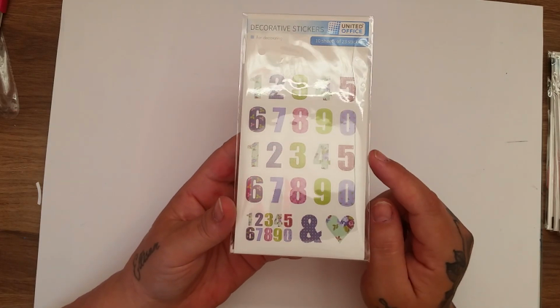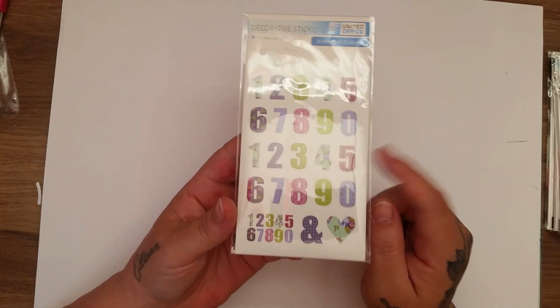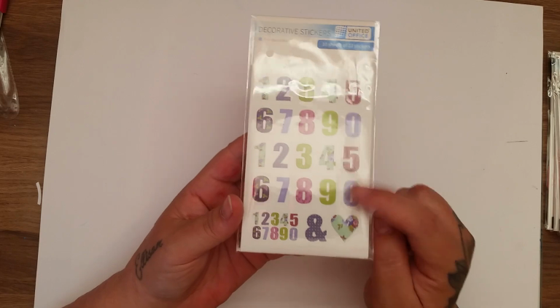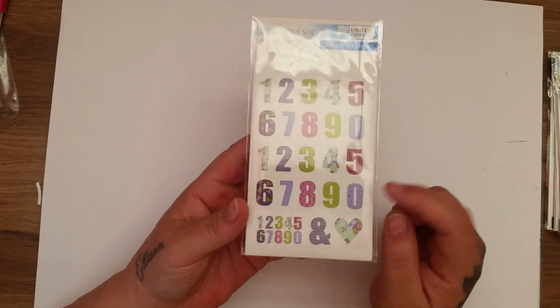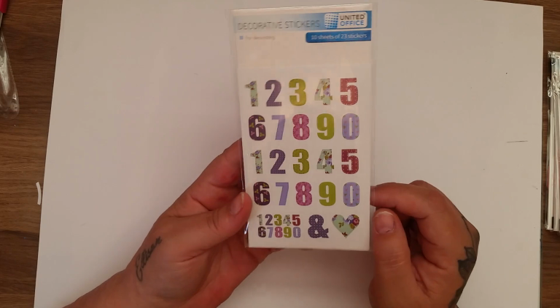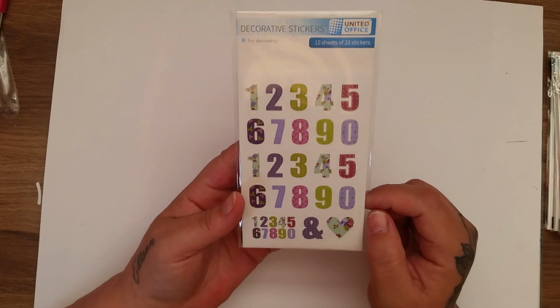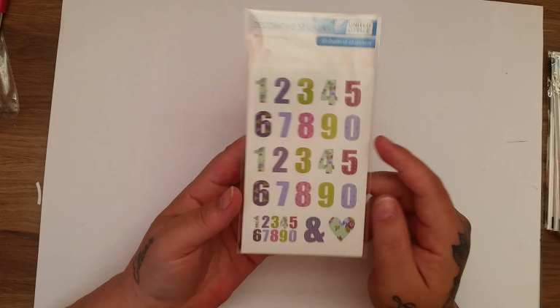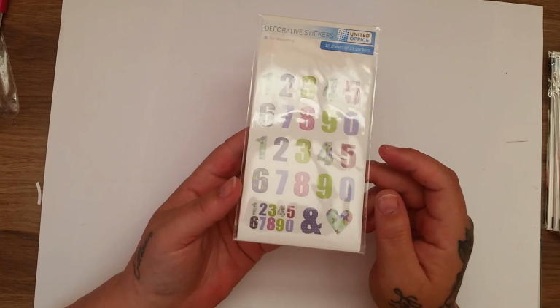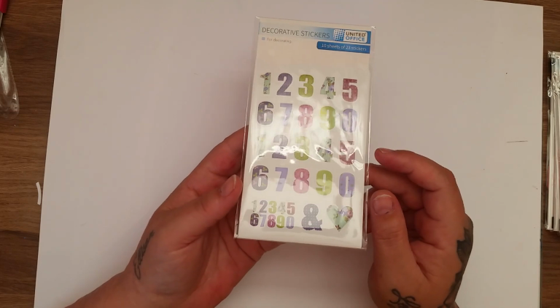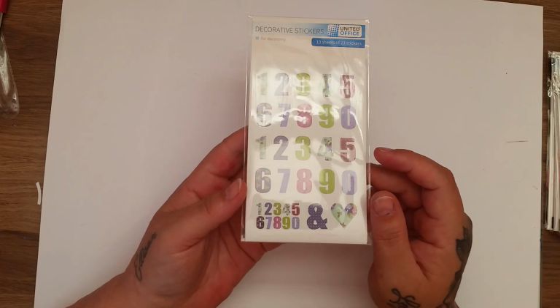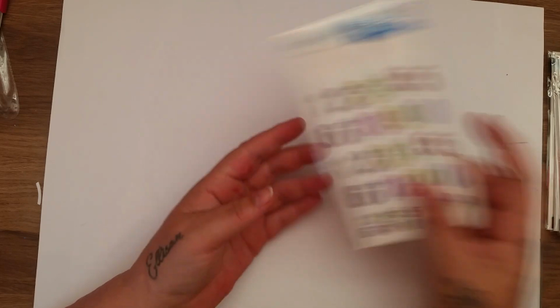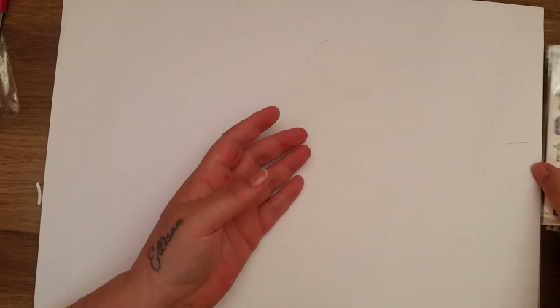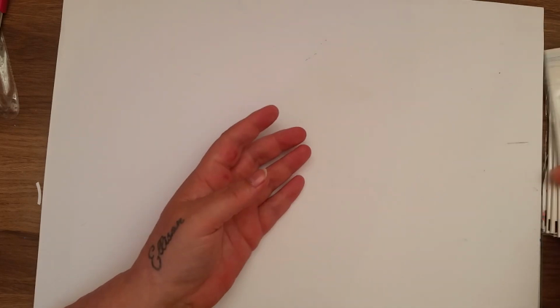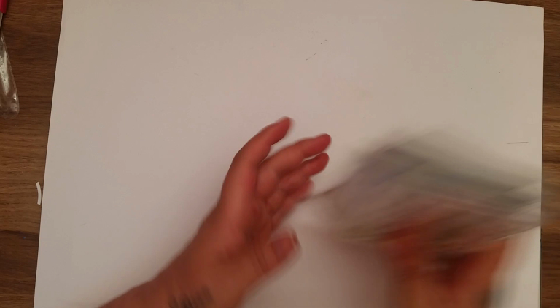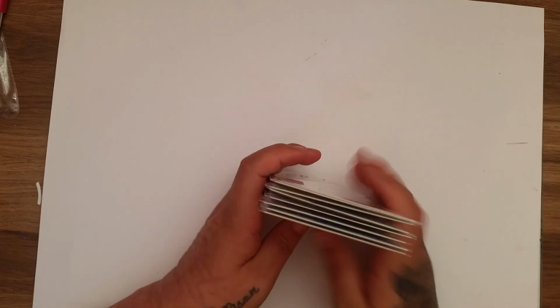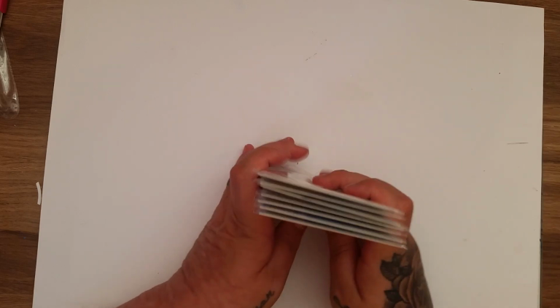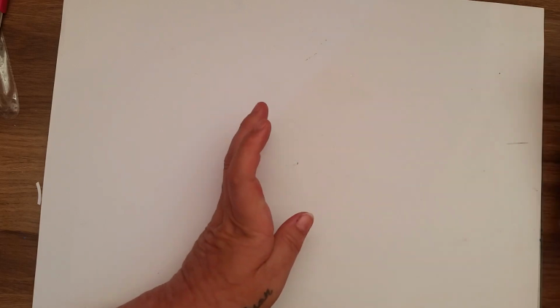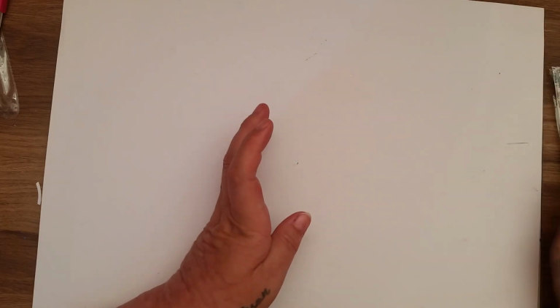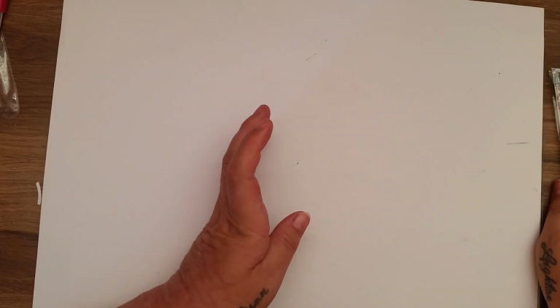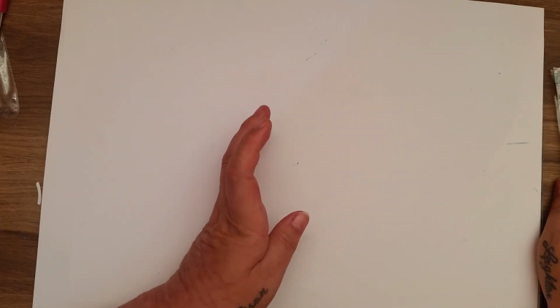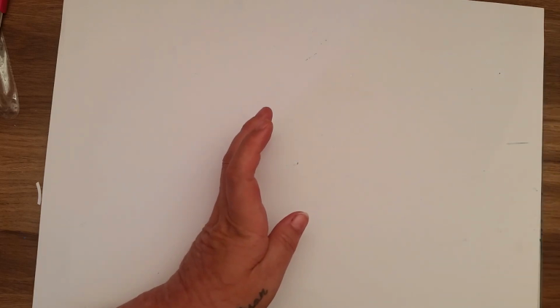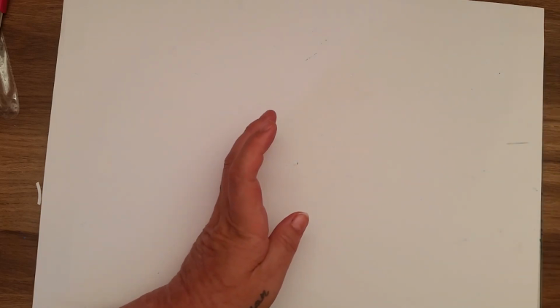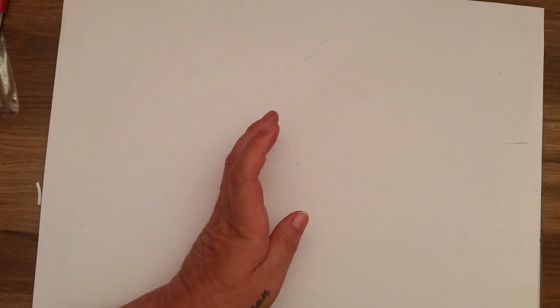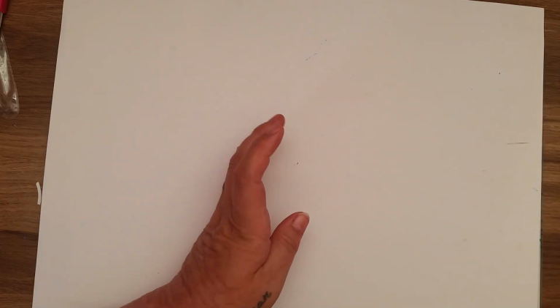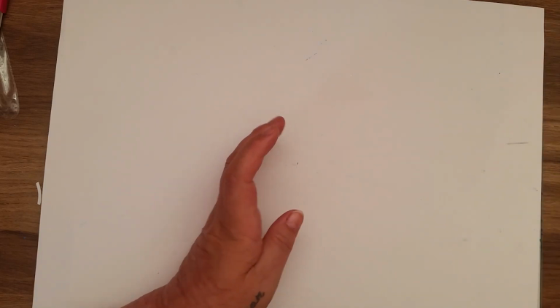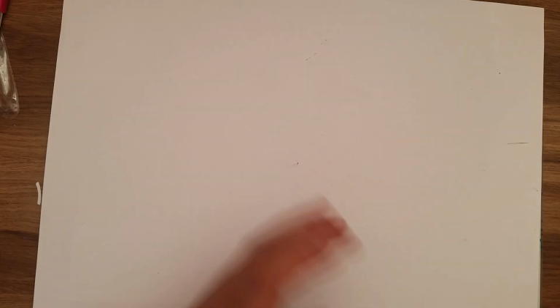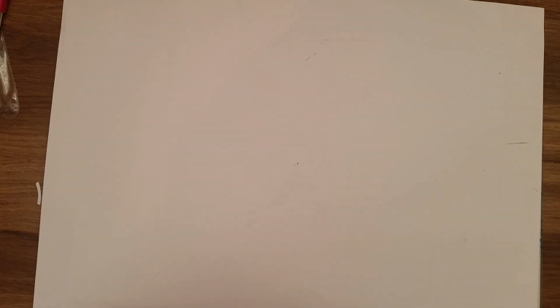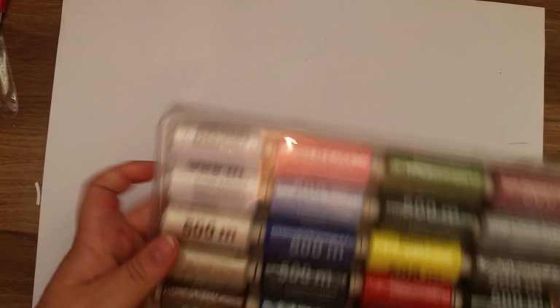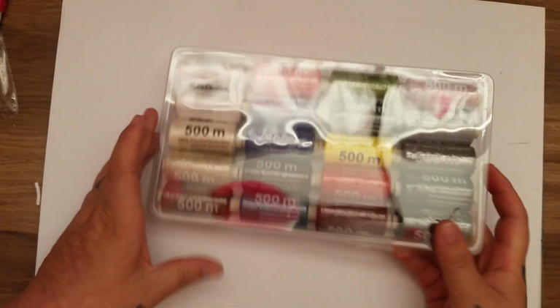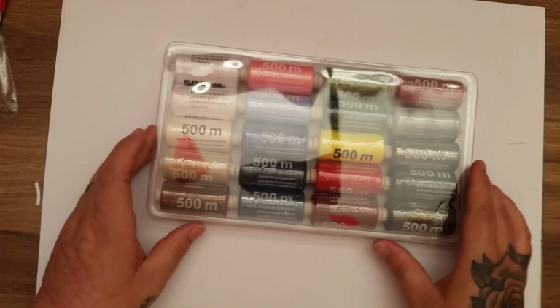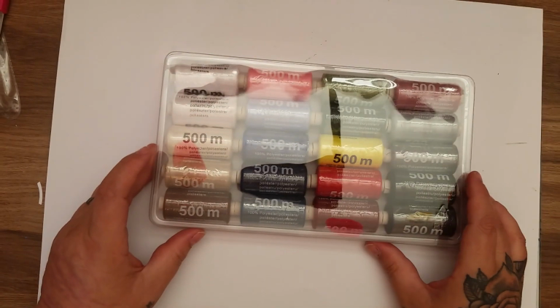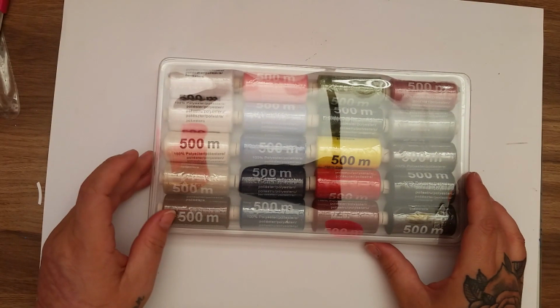I also got the numeral stickers — you get two sets on each sheet, 23 stickers on the 10 sheets for 59 pence. They're cool.